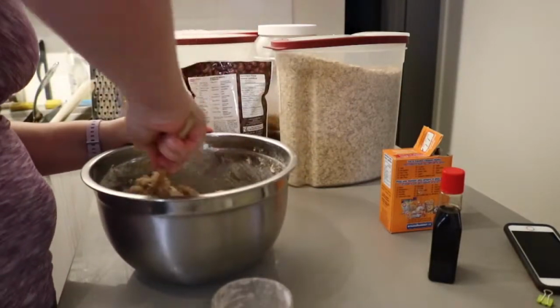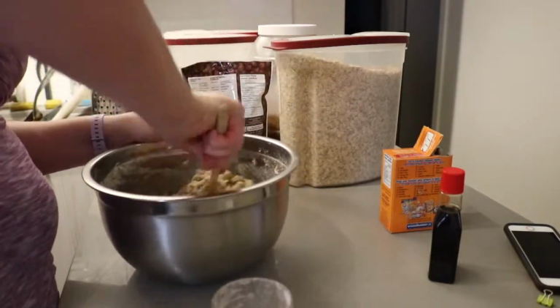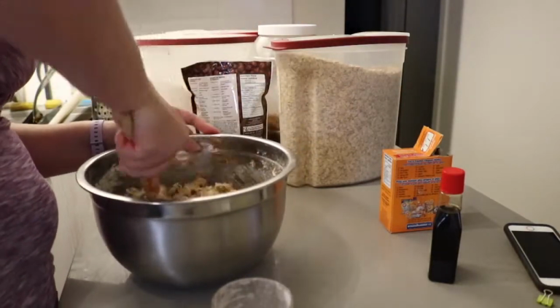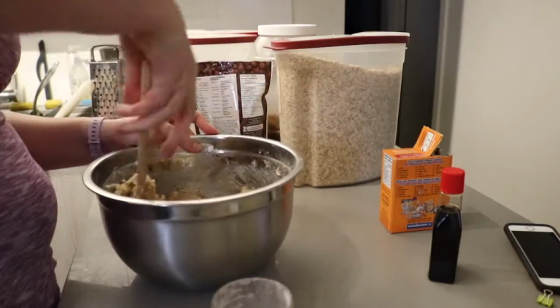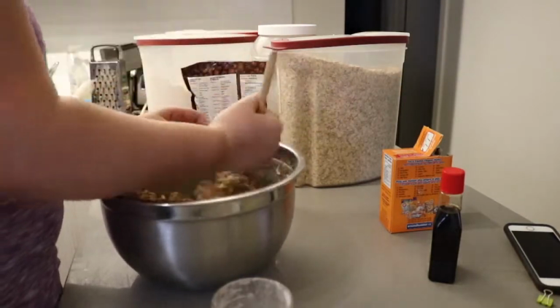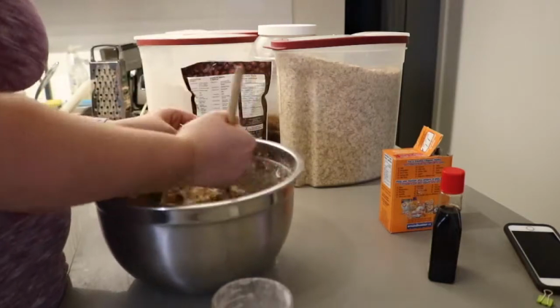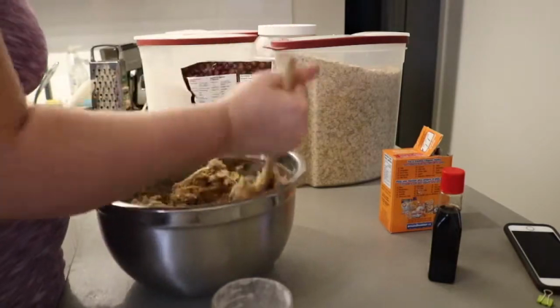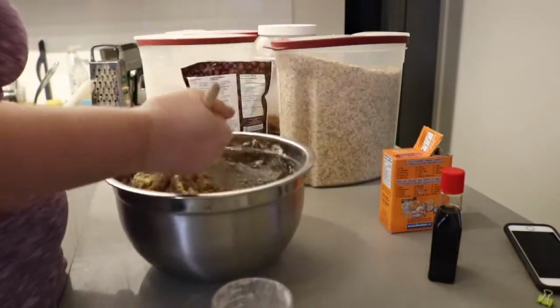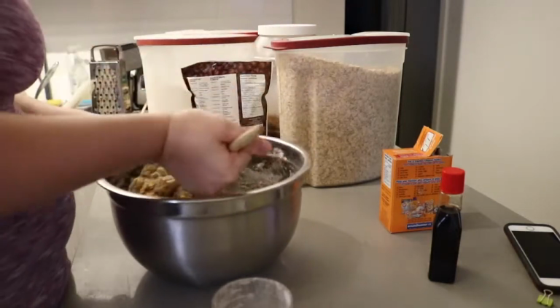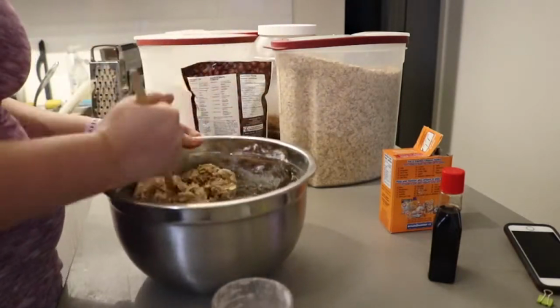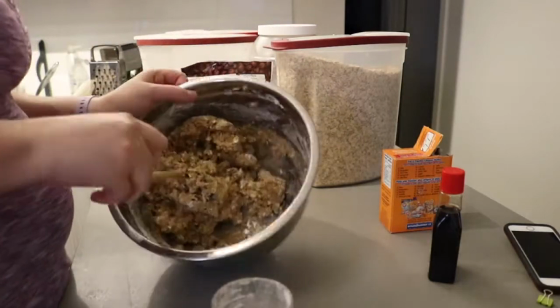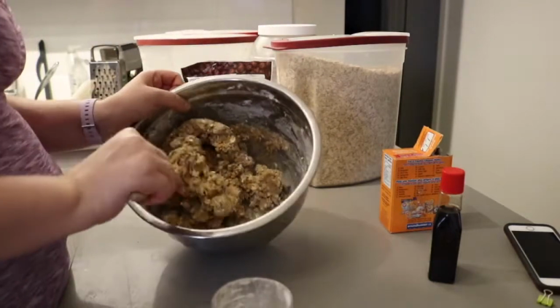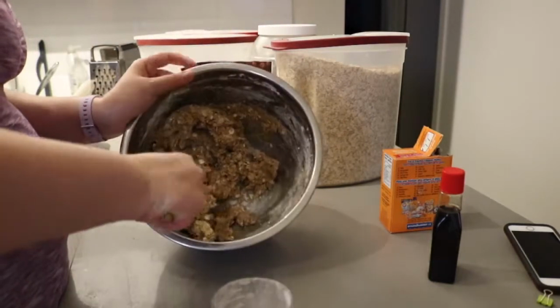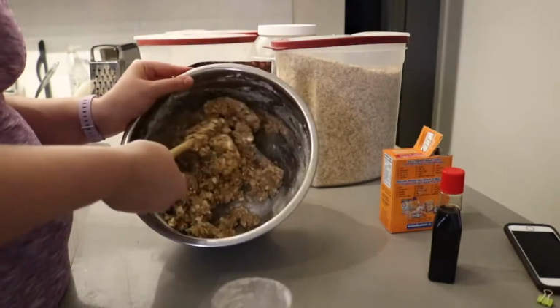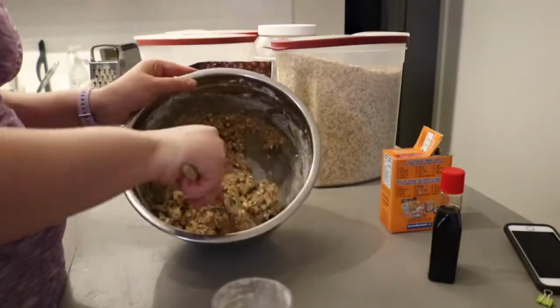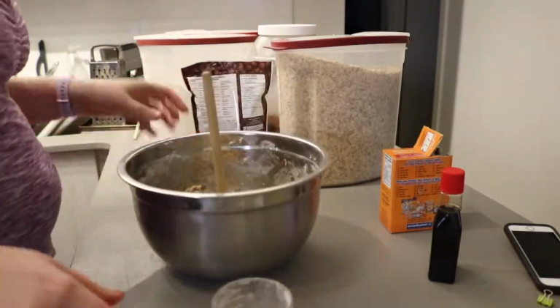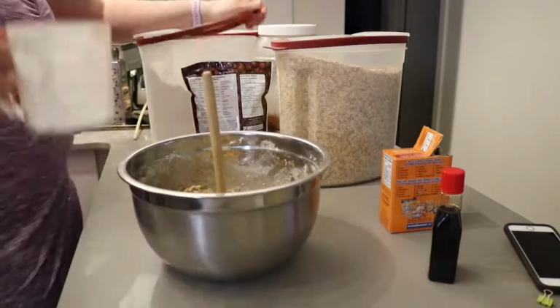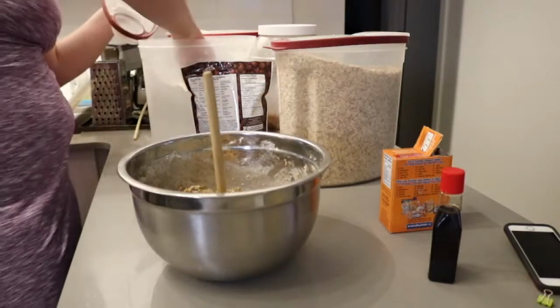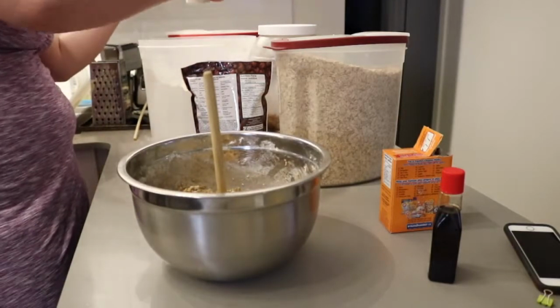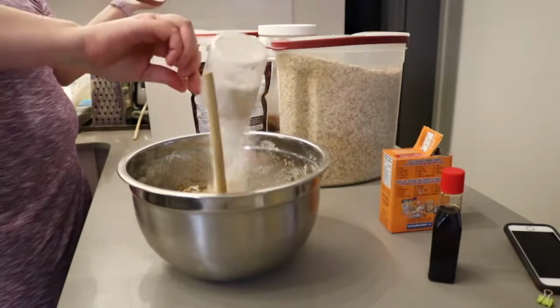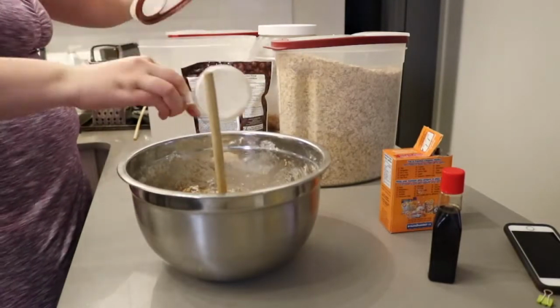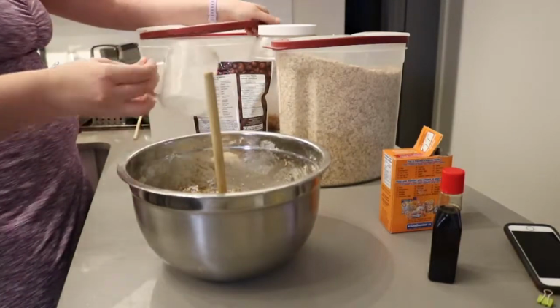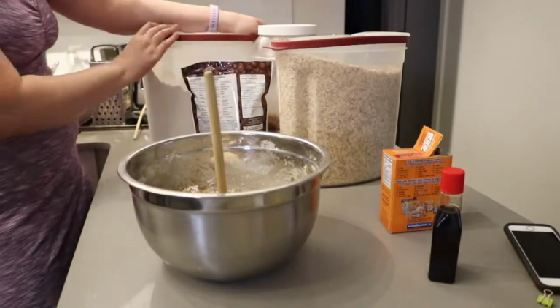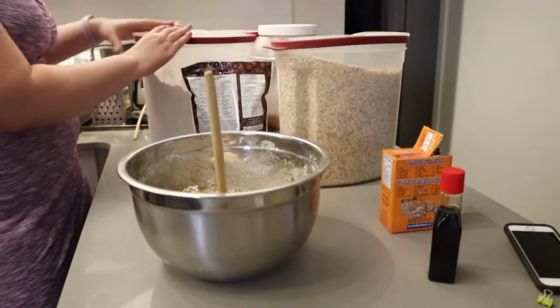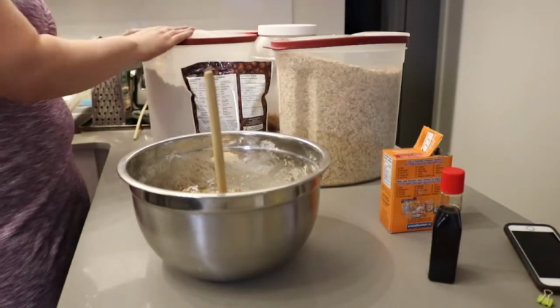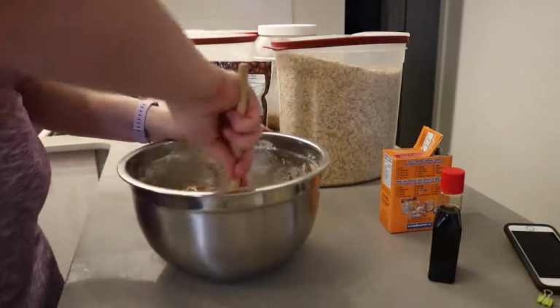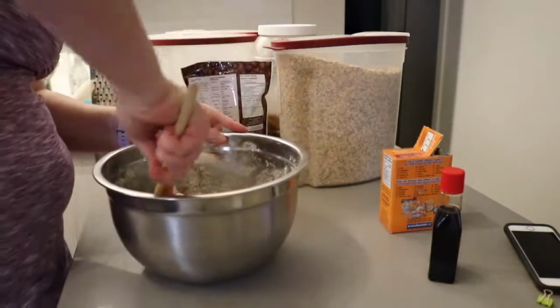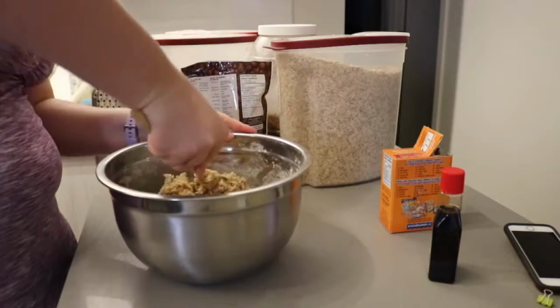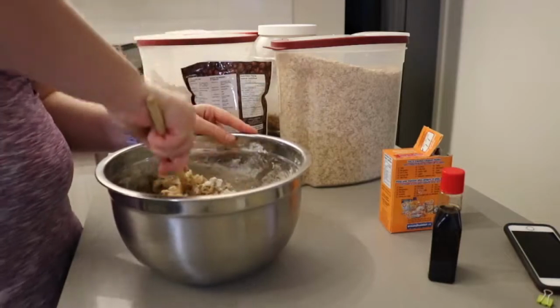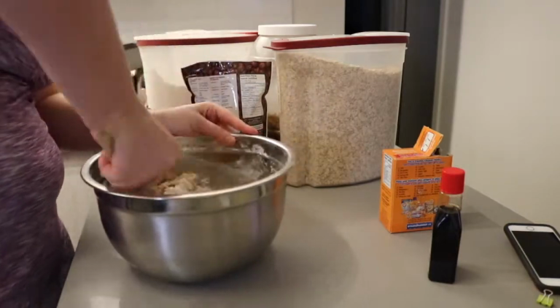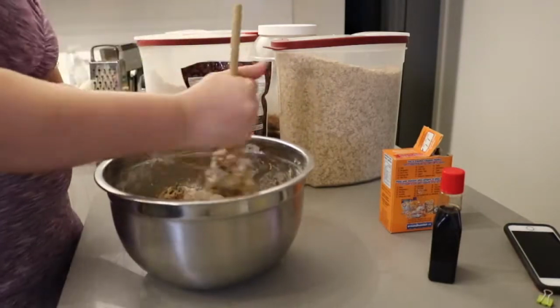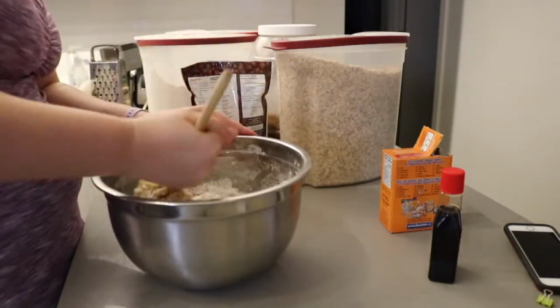I had to add another half cup of flour to this batch just to get it as thick as I wanted it to be. You're looking for a really stiff cookie dough before you start scooping them out.